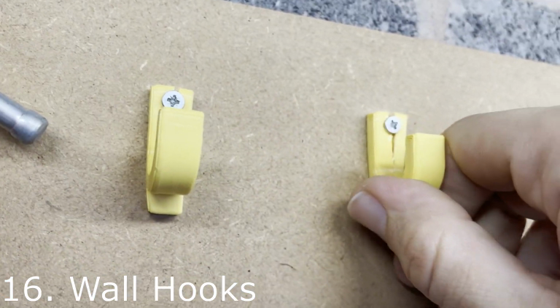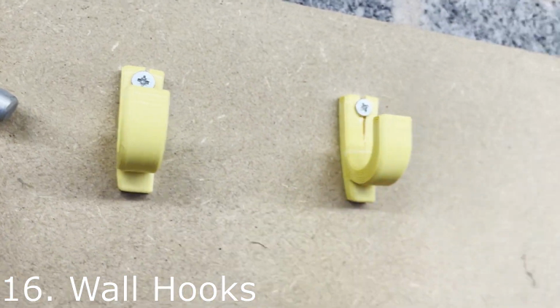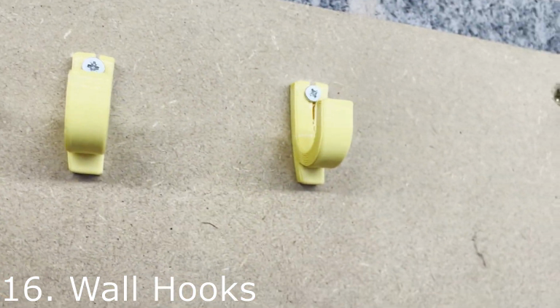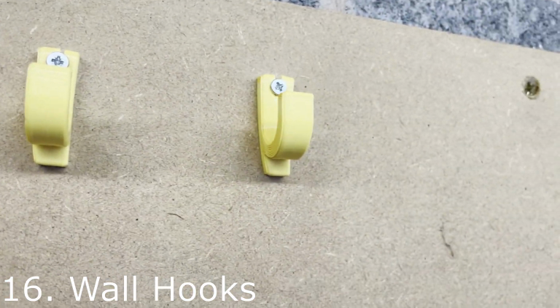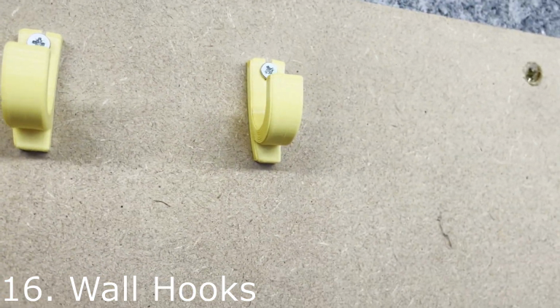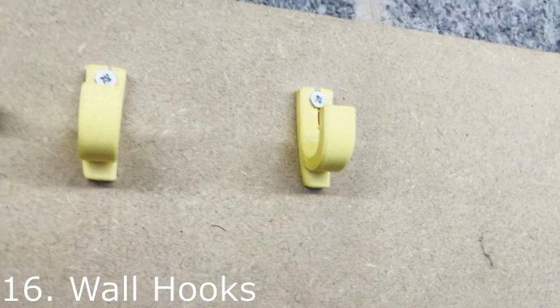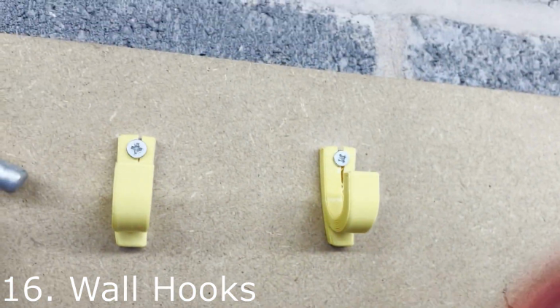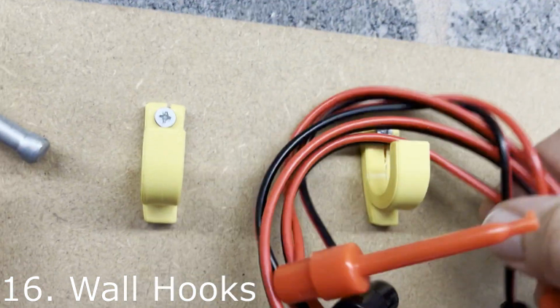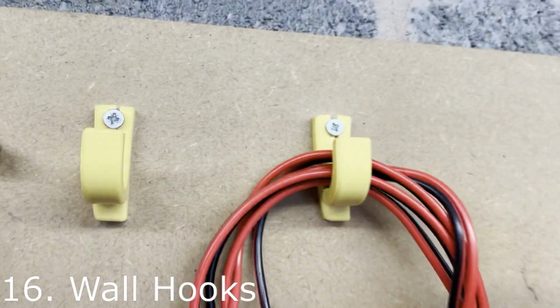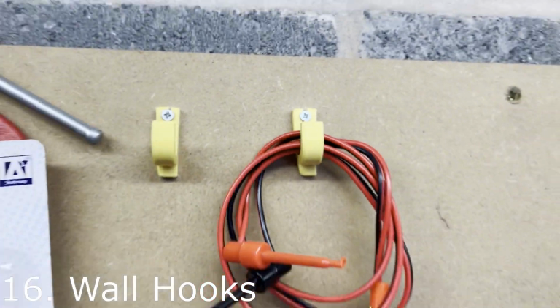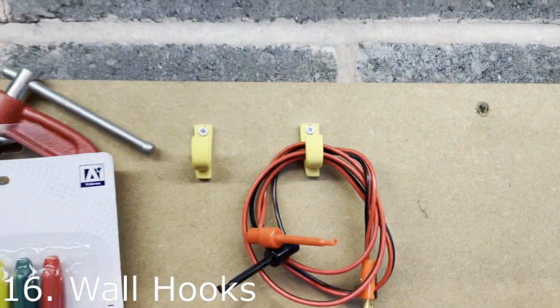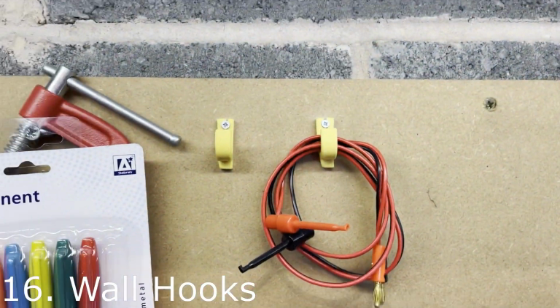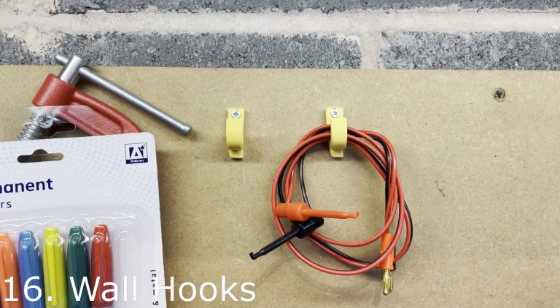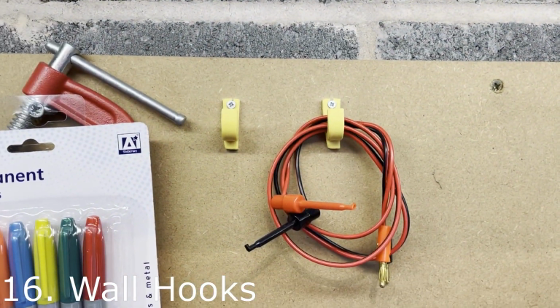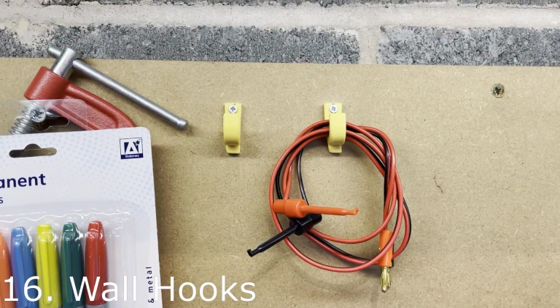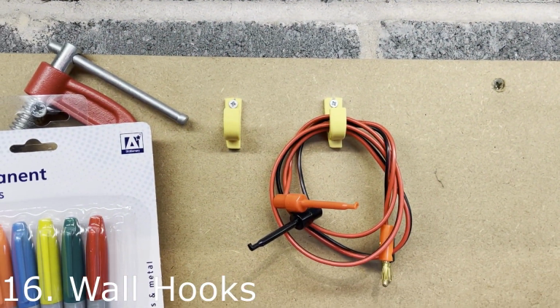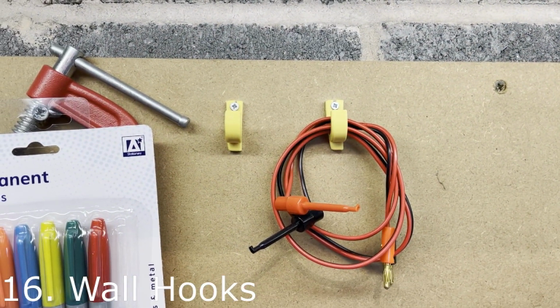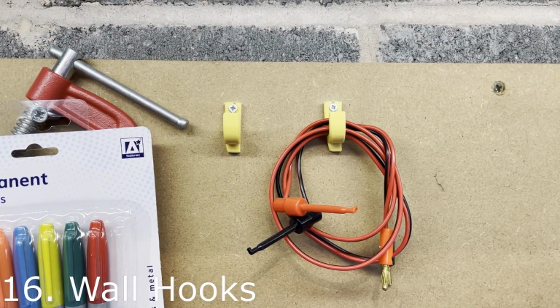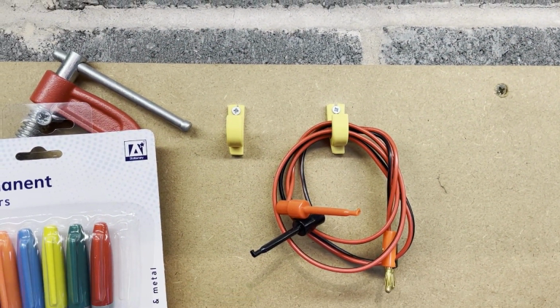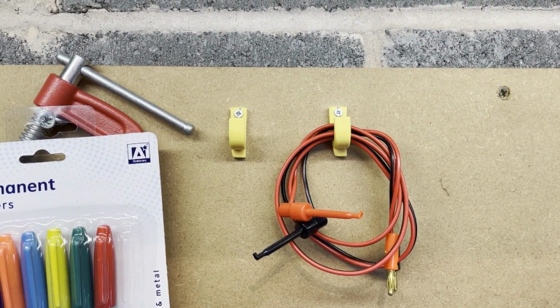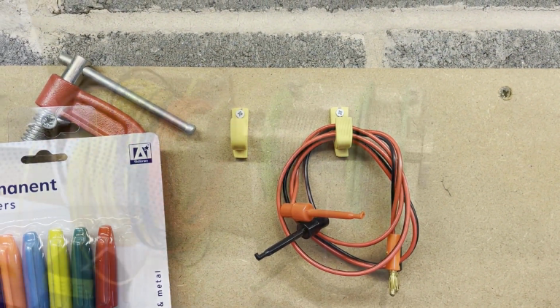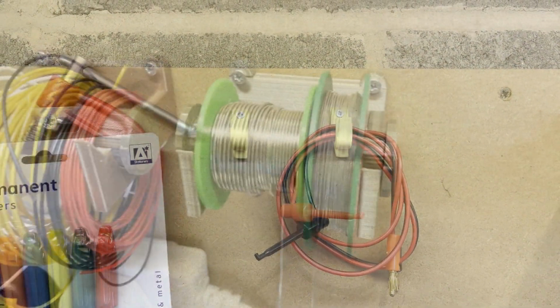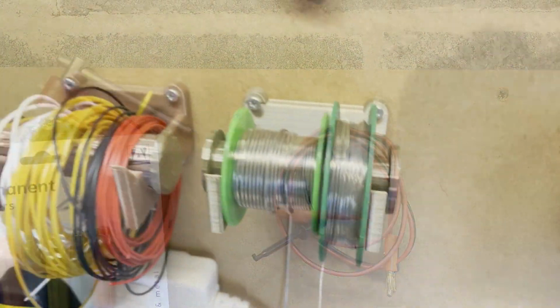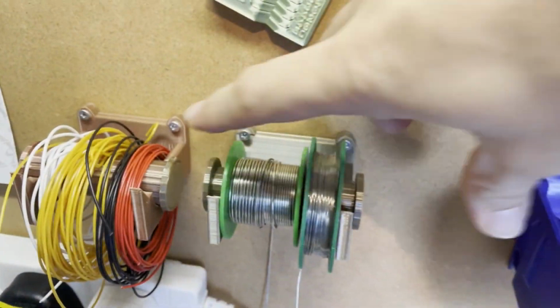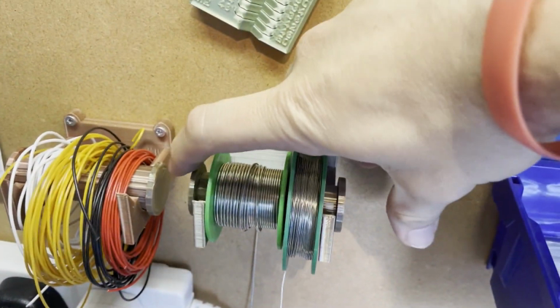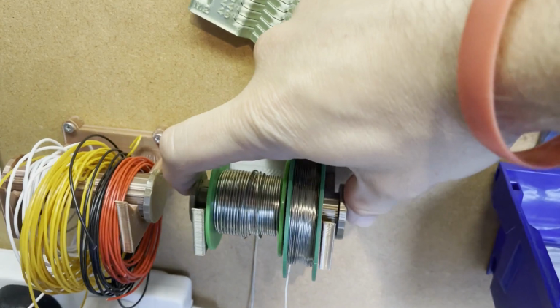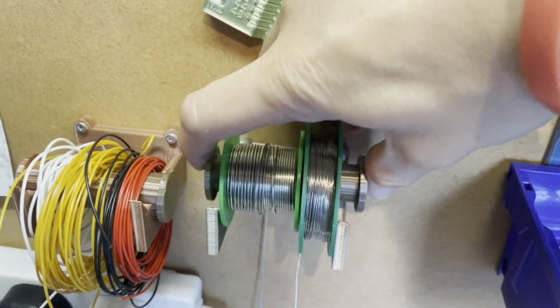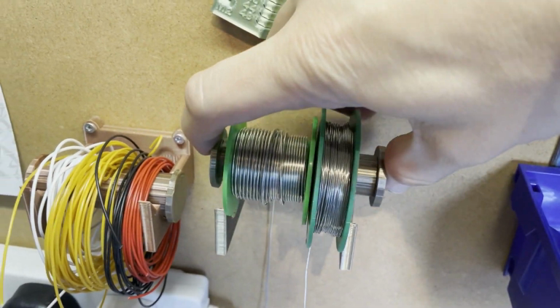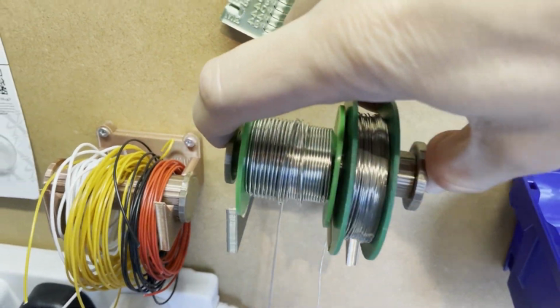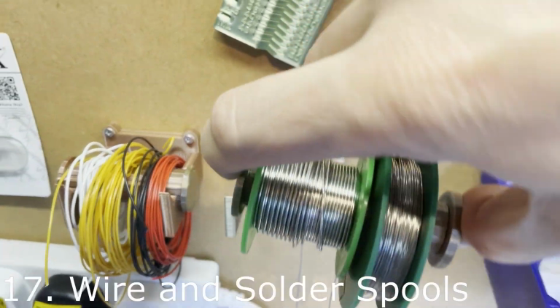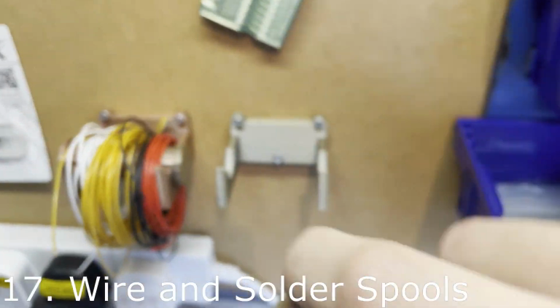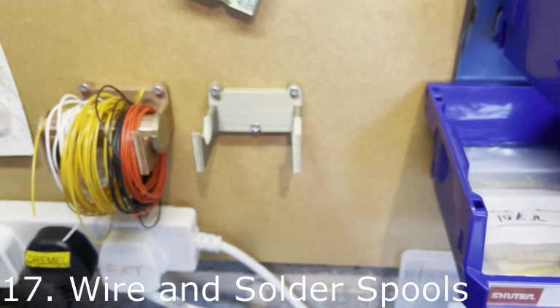Here we are in the garage. These are some hooks I printed in ABS. They cracked a little when I put them in because I used screws that were a bit too large, but they're still useful nonetheless.